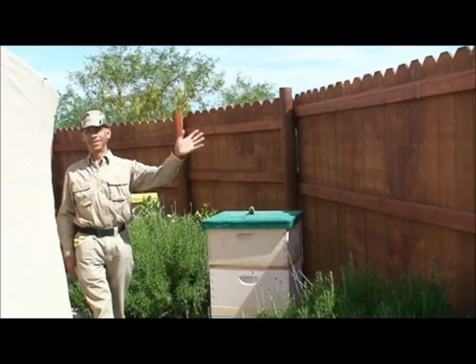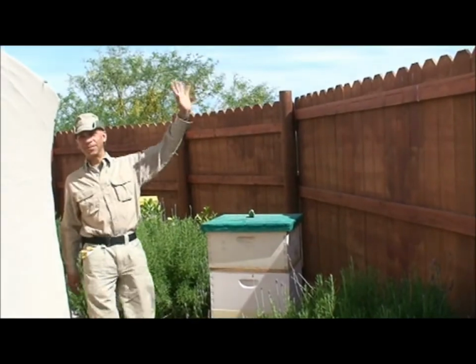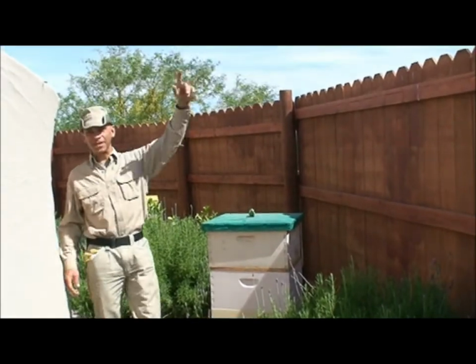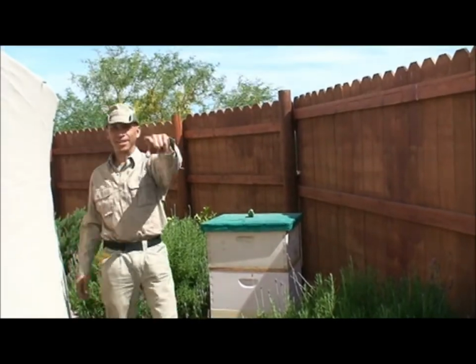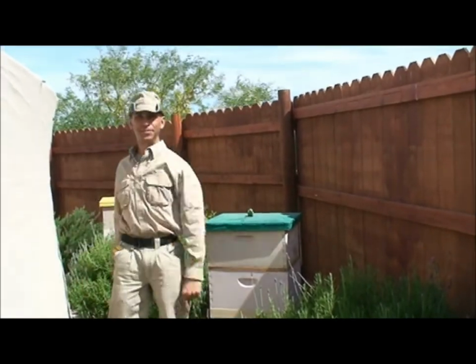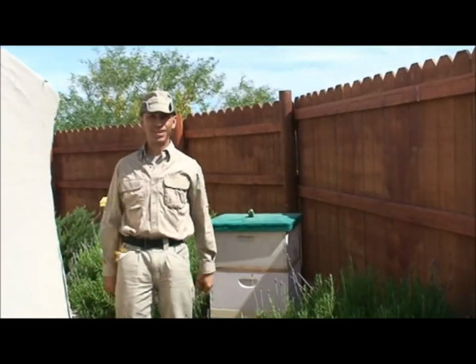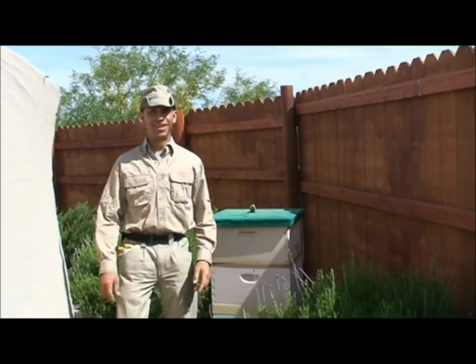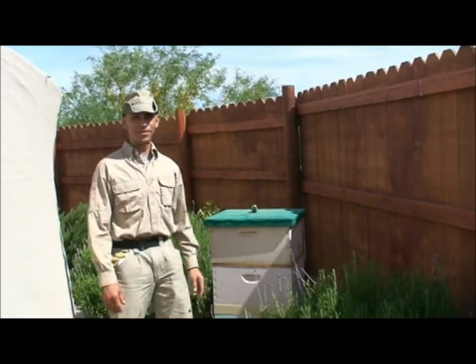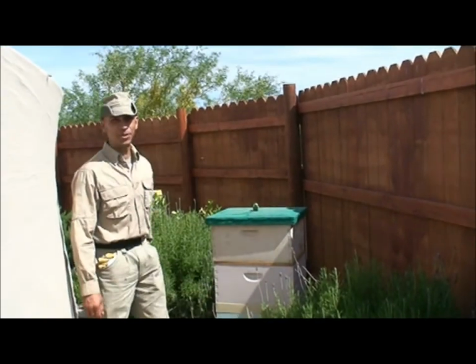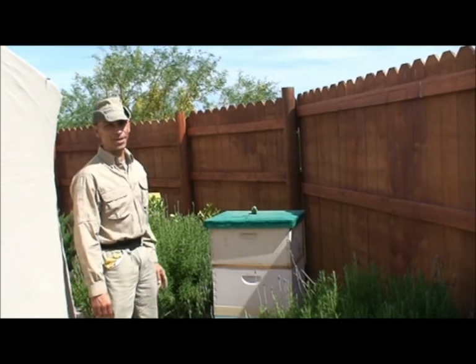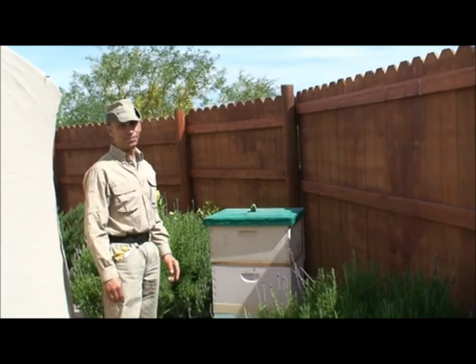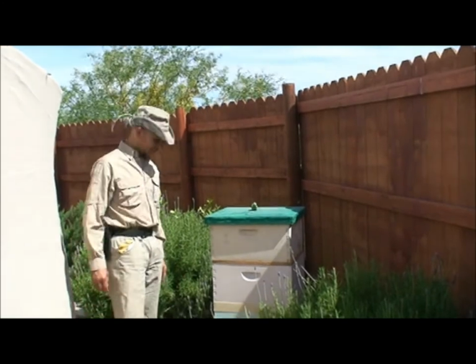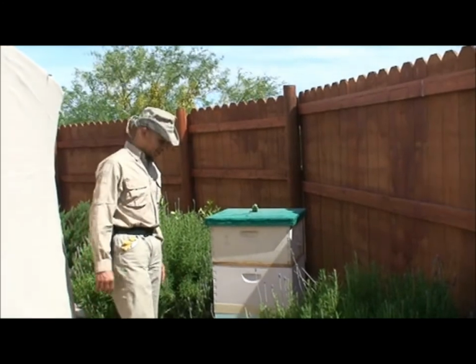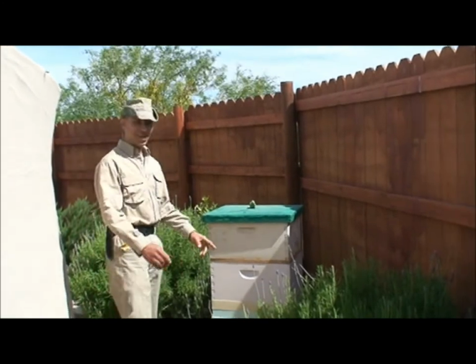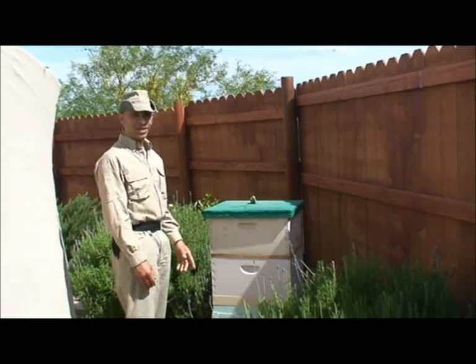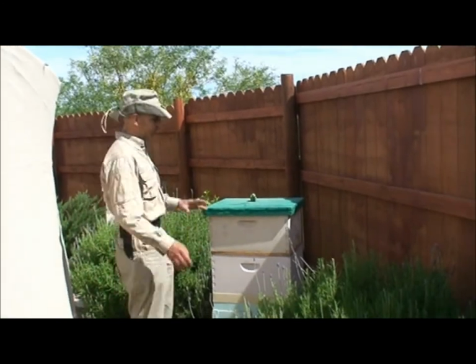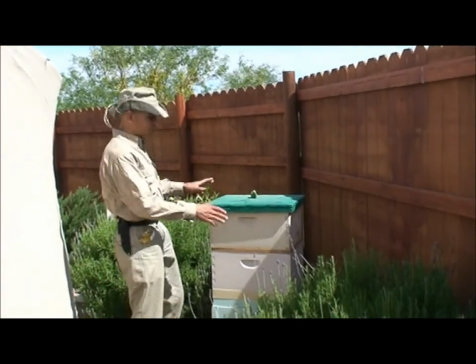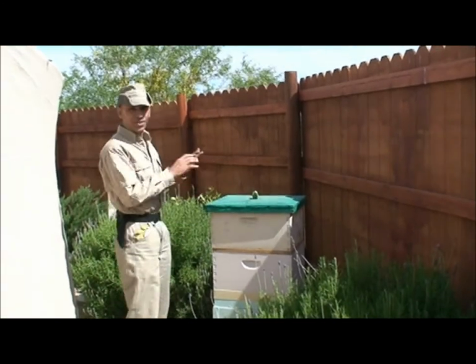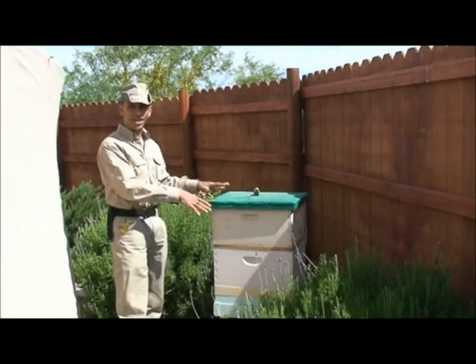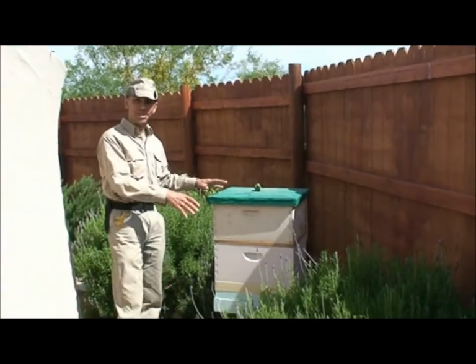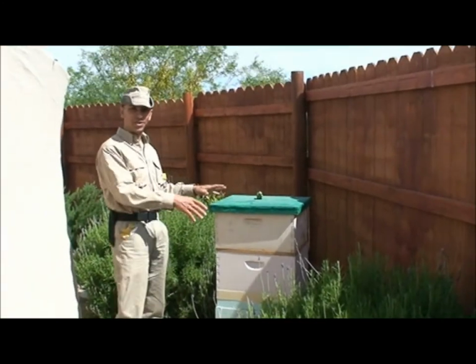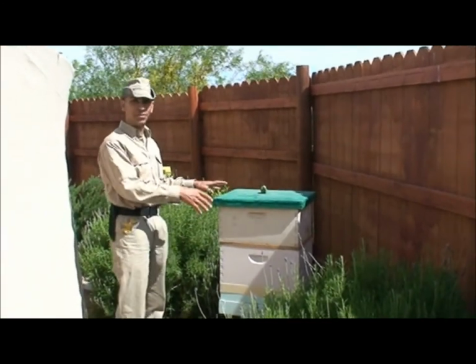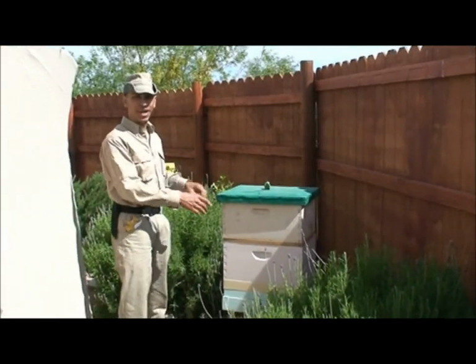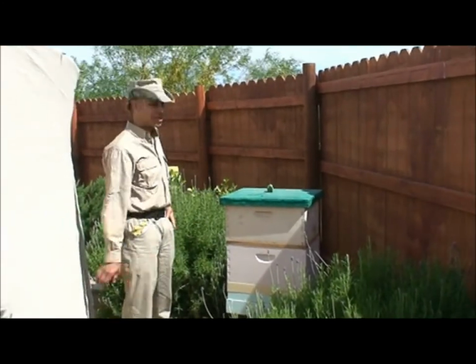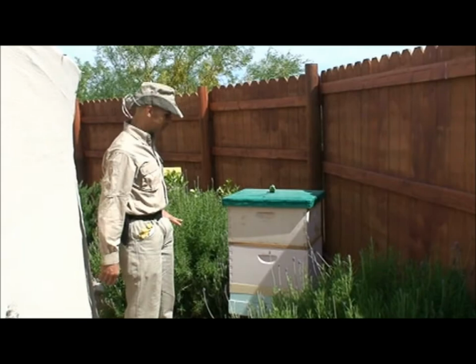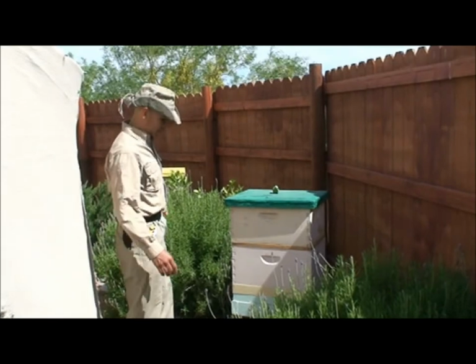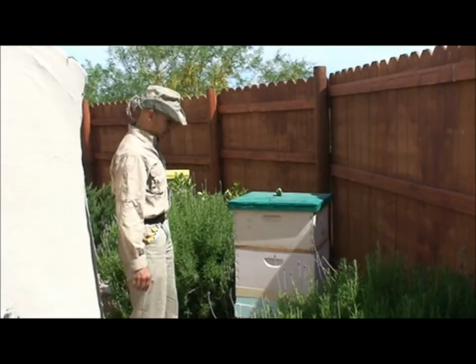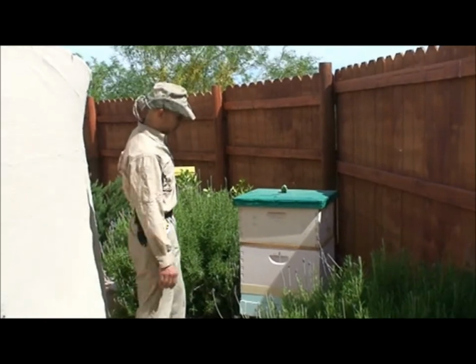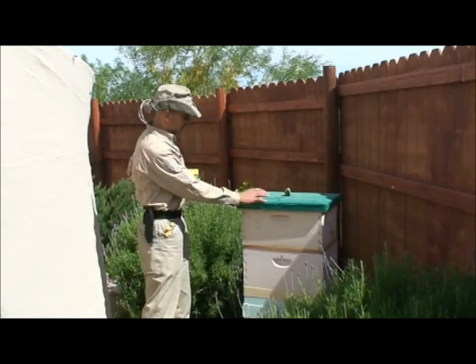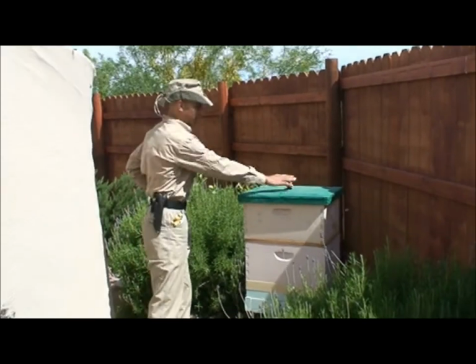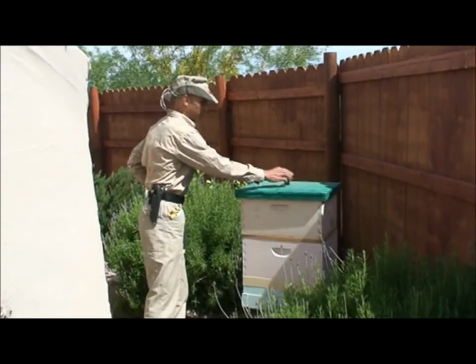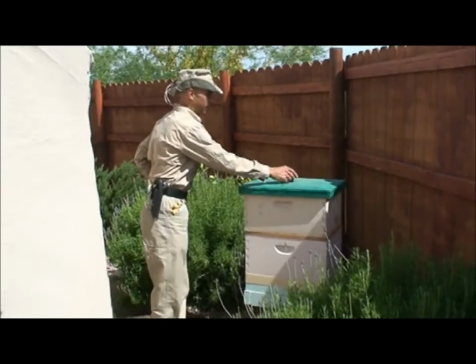Hi, I'm Alan. Welcome to the Pure Spirit V-Yard. Today we're just going to real quick switch out the sugar syrup containers in here. This is the grasshopper hive.